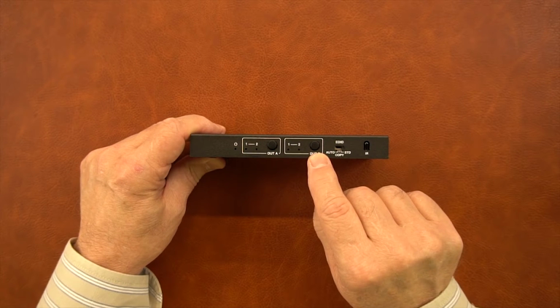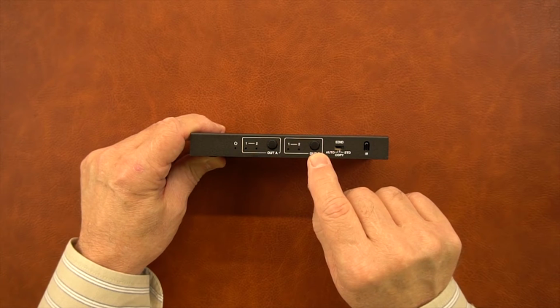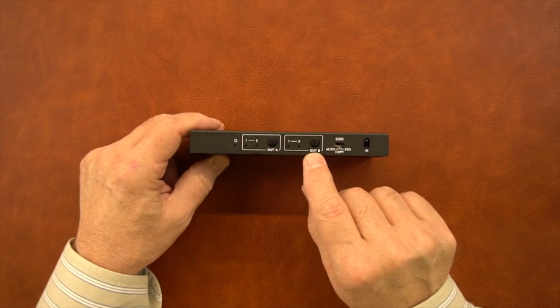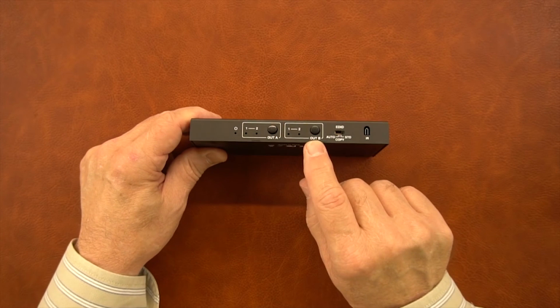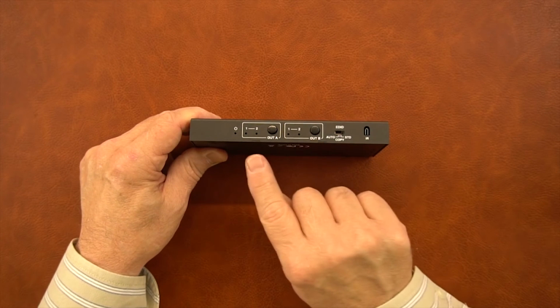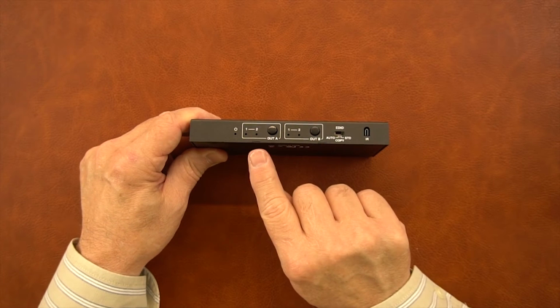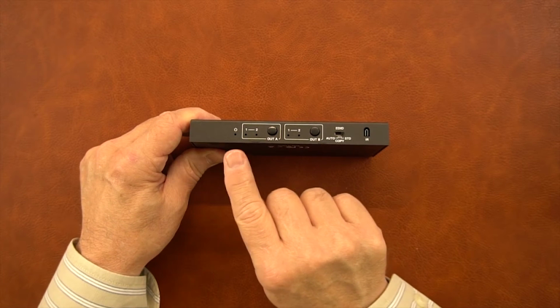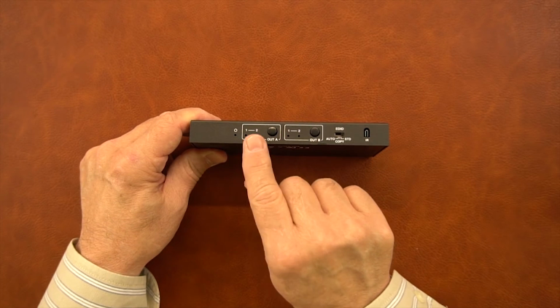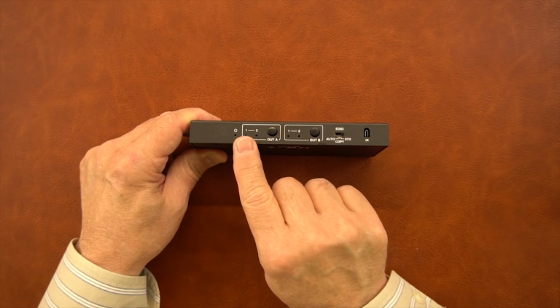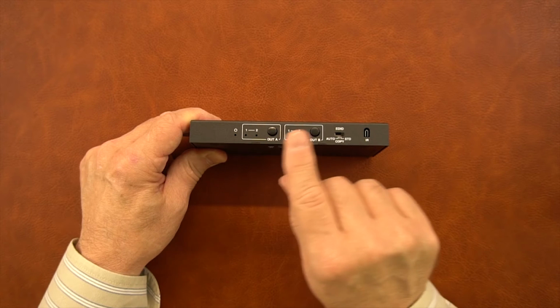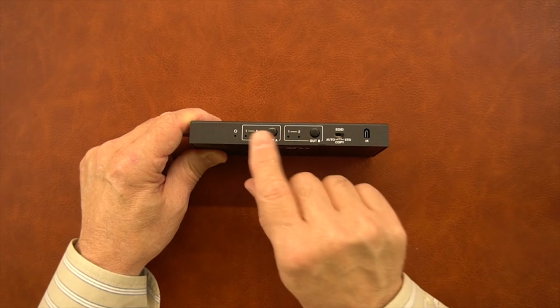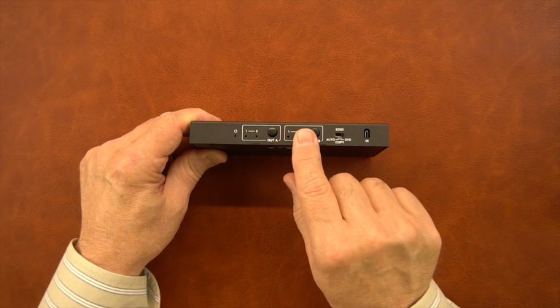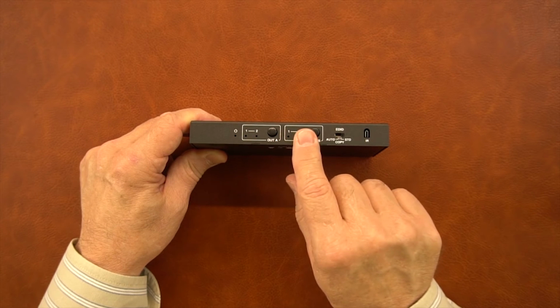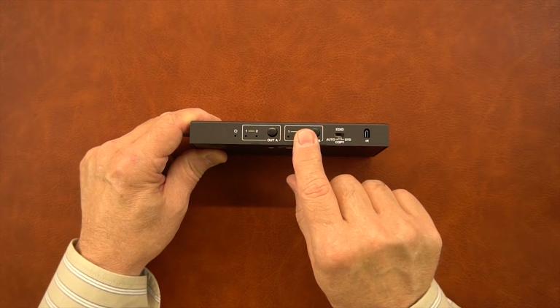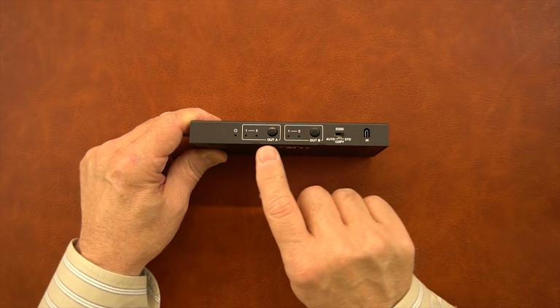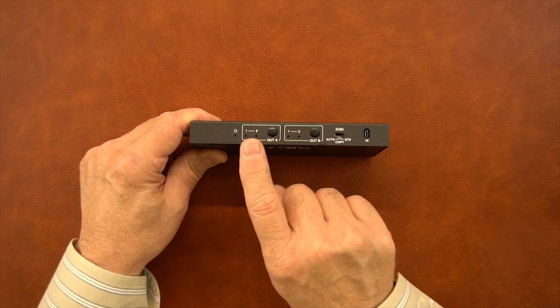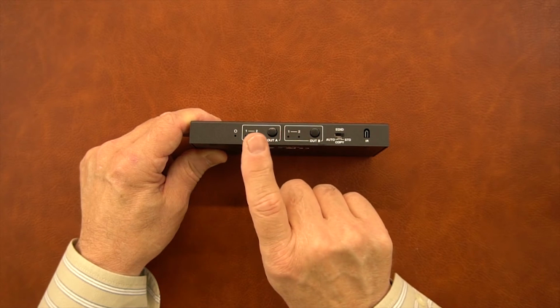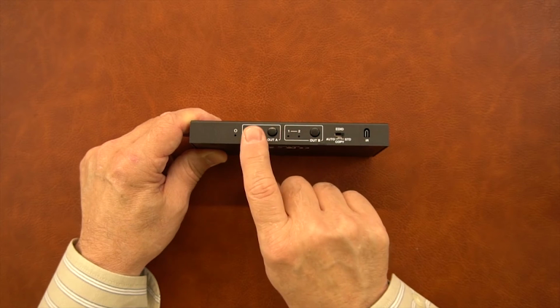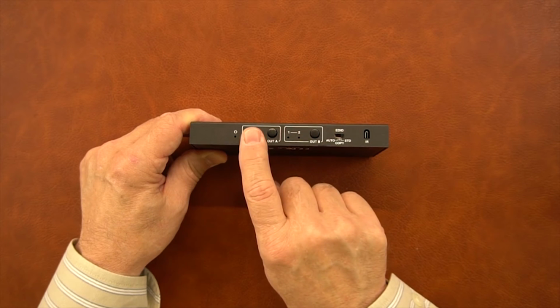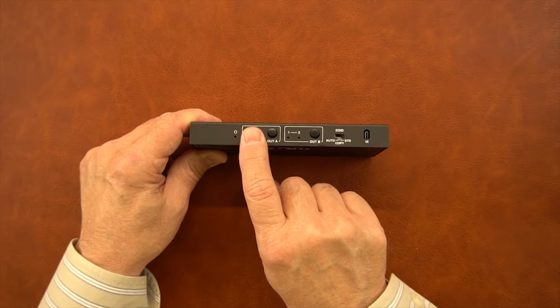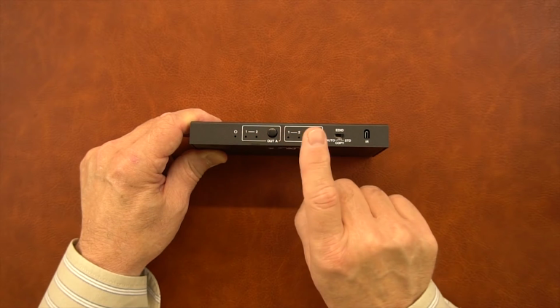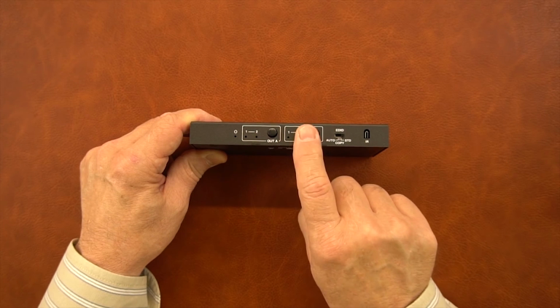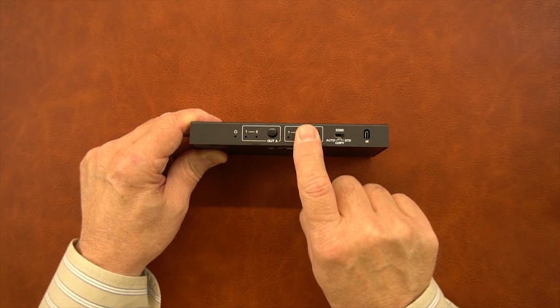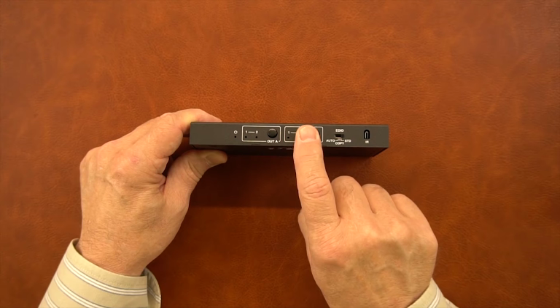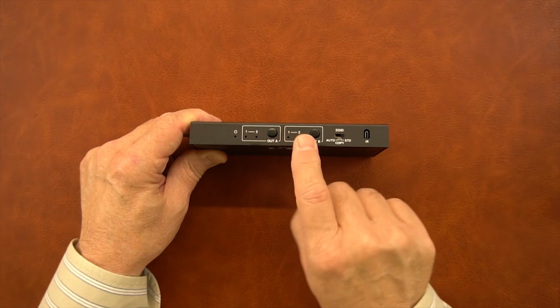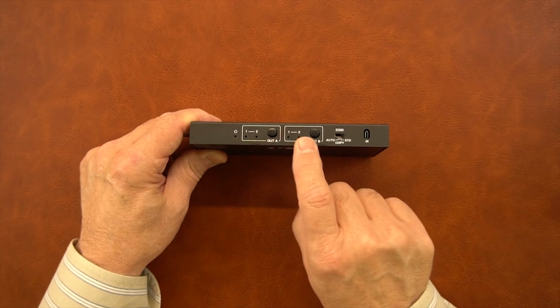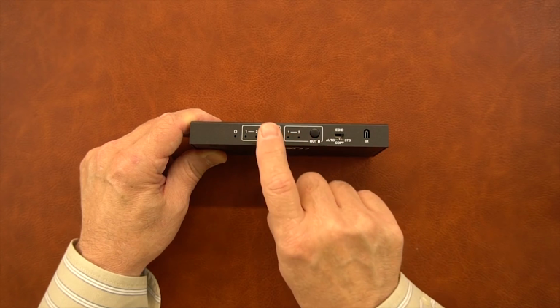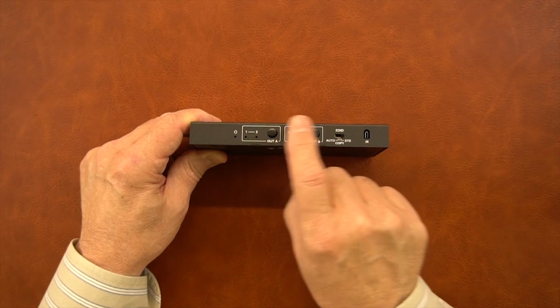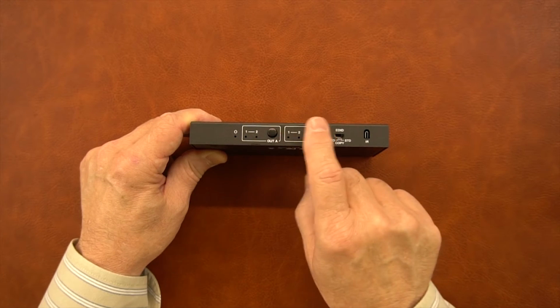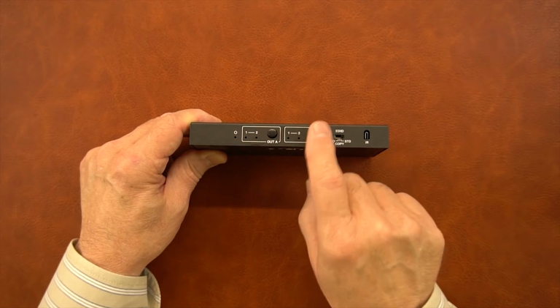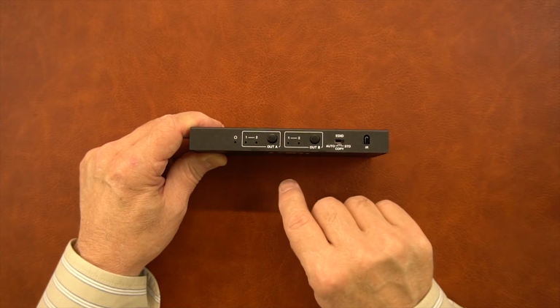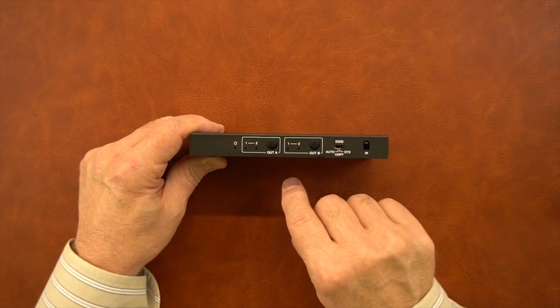What's nice about that is you can actually have the same input source sent to both outputs at the same time, or you can have input one sent to A and input two sent to B, or vice versa — completely depending on how you set those buttons.